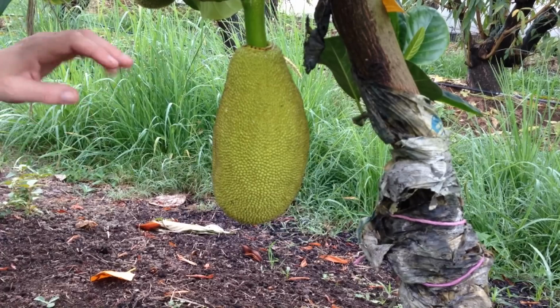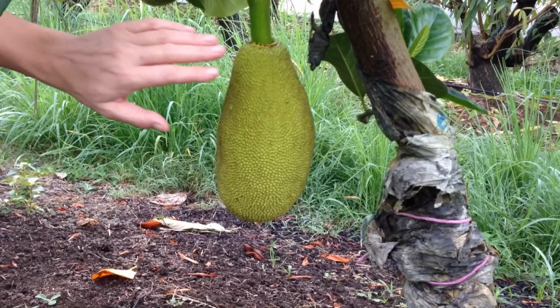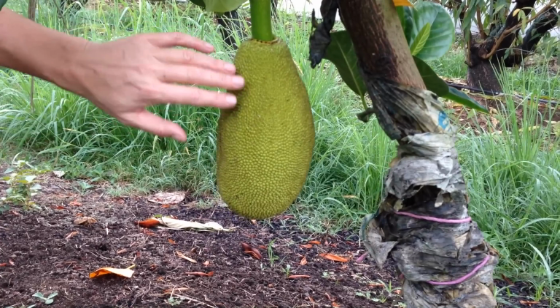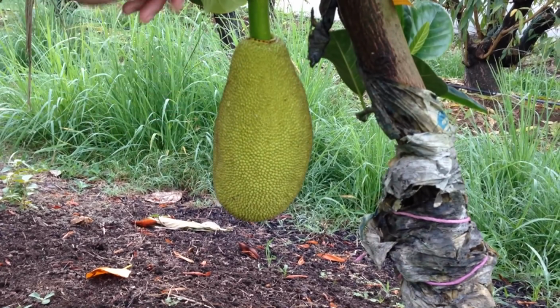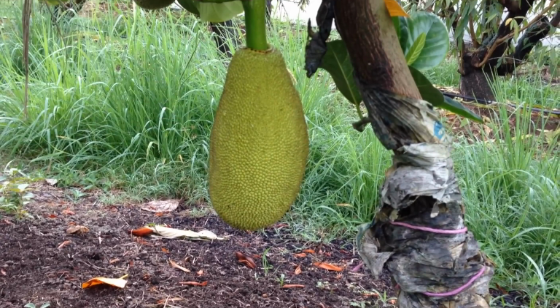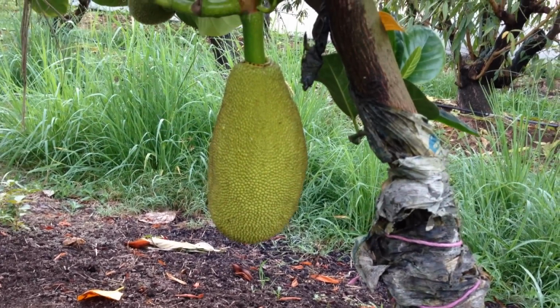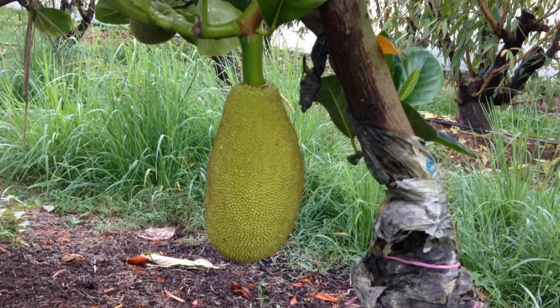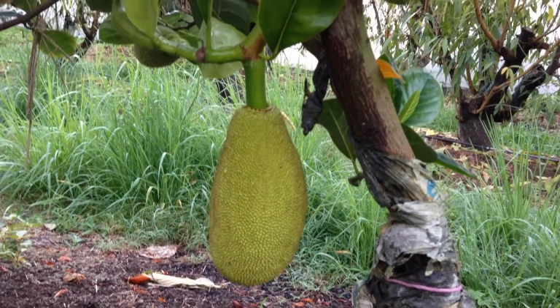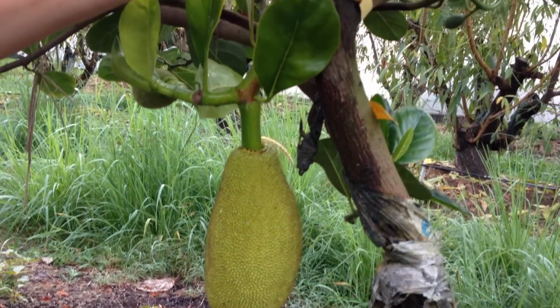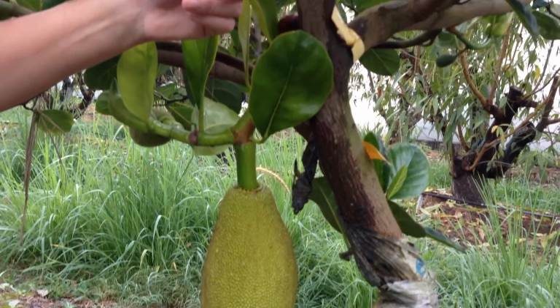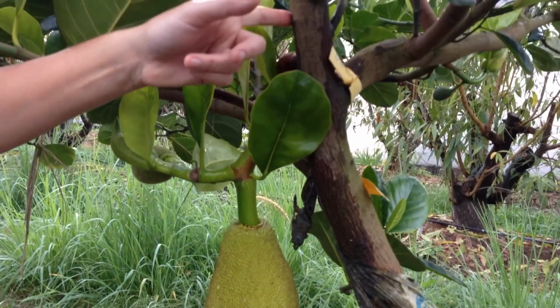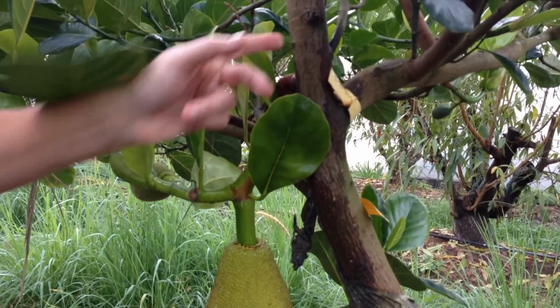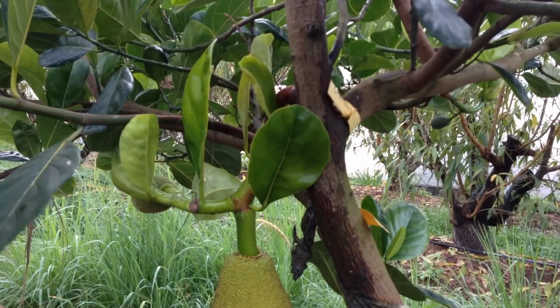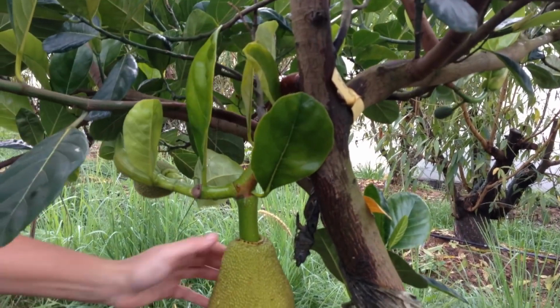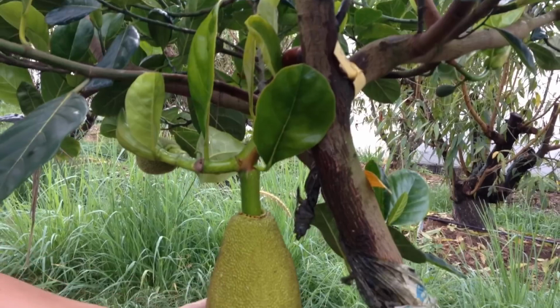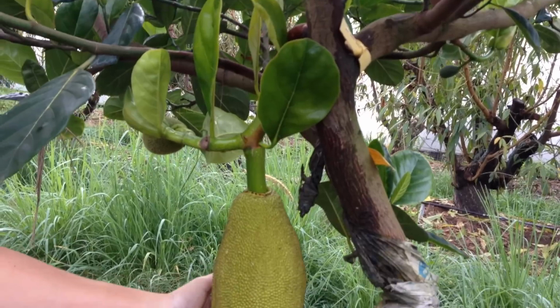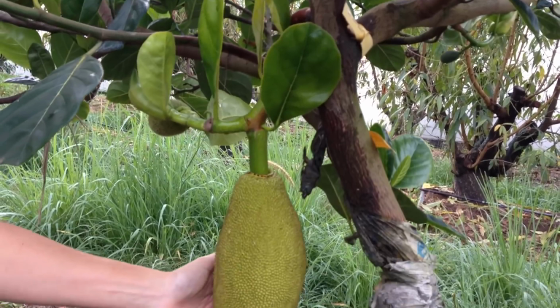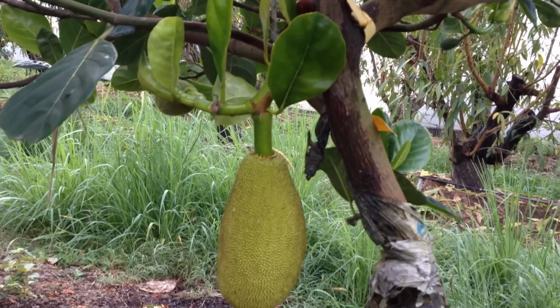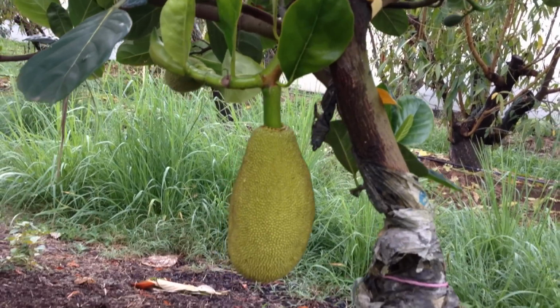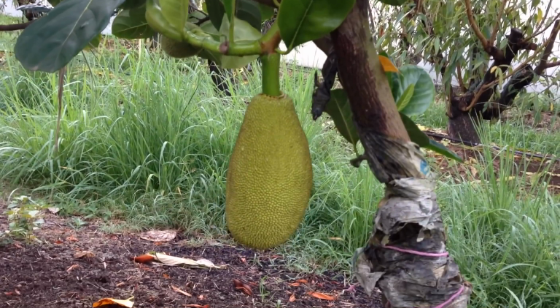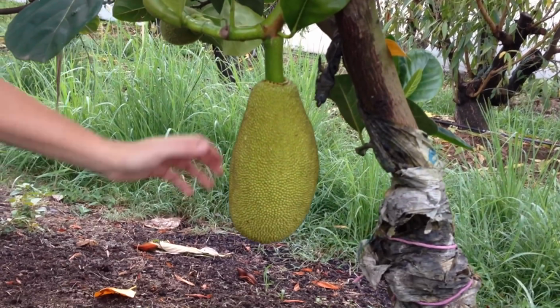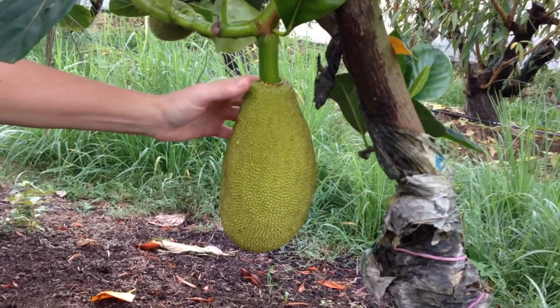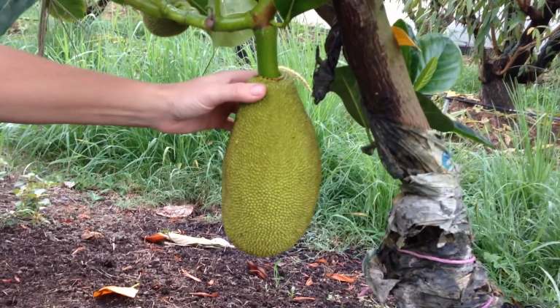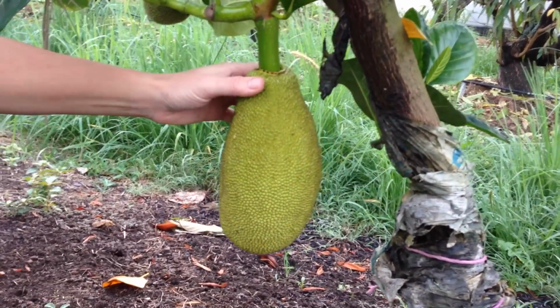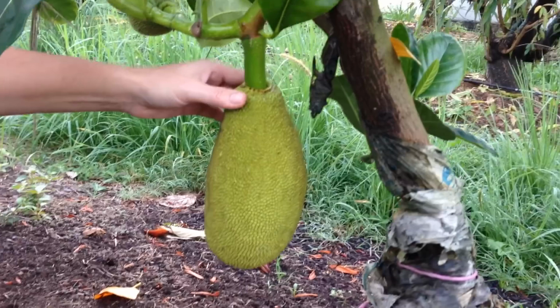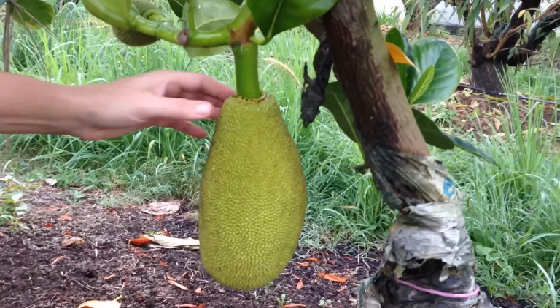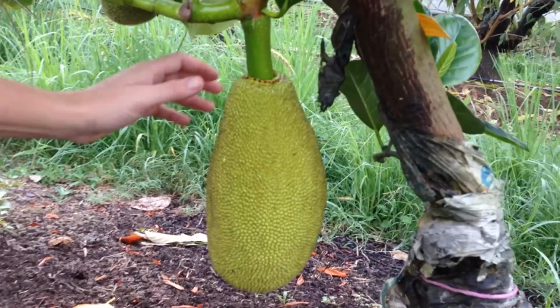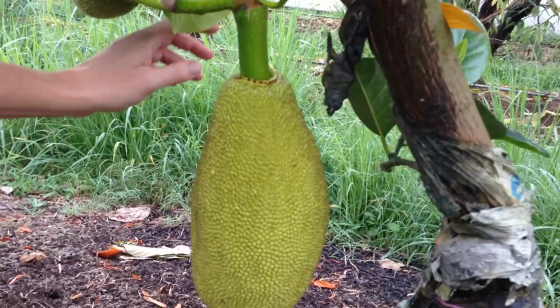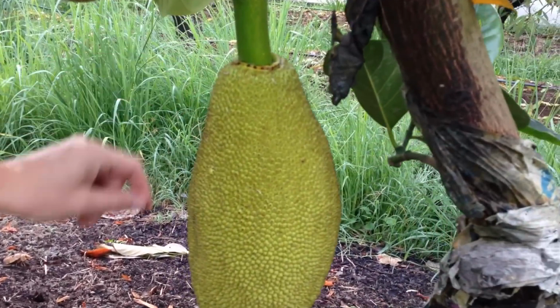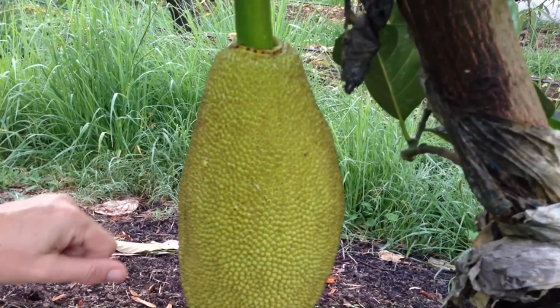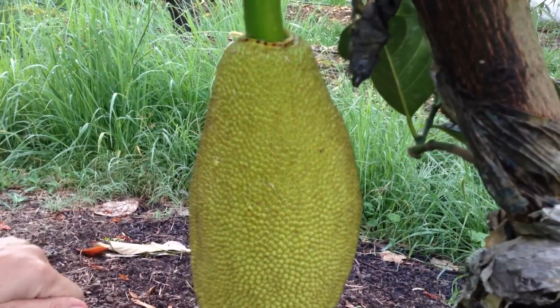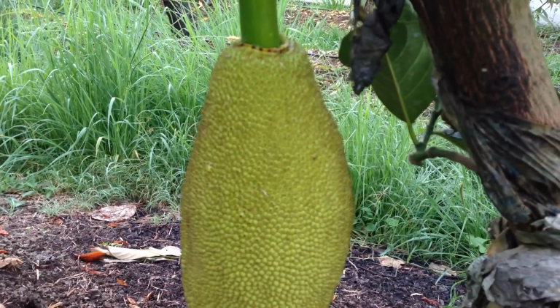They fruit very low down, as you can see this is coming off low on the trunk. The reason they do that is because once they mature they're actually really heavy fruit, so most of them will be on the main trunk of your tree.